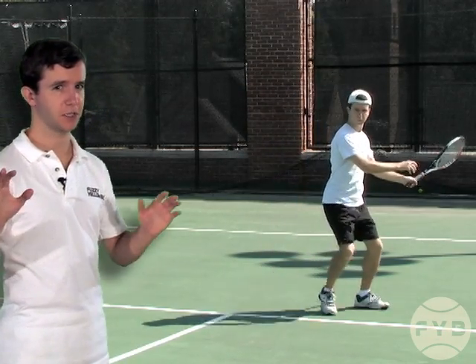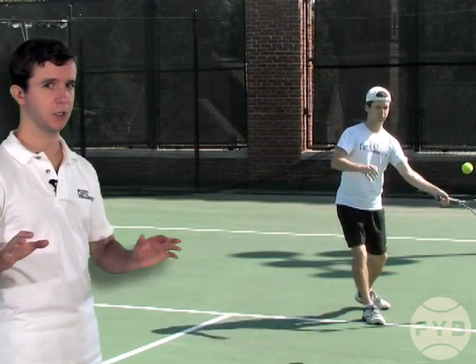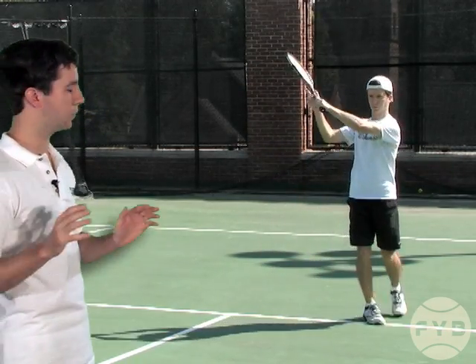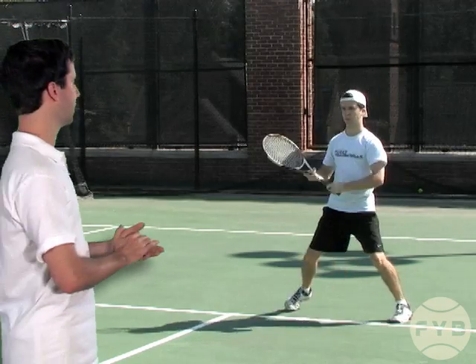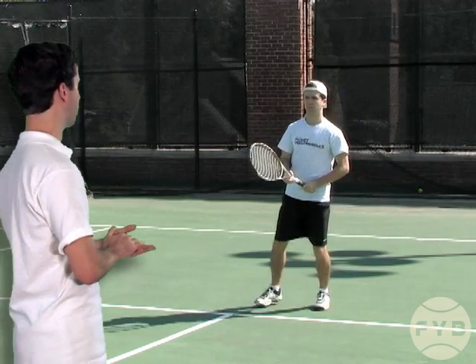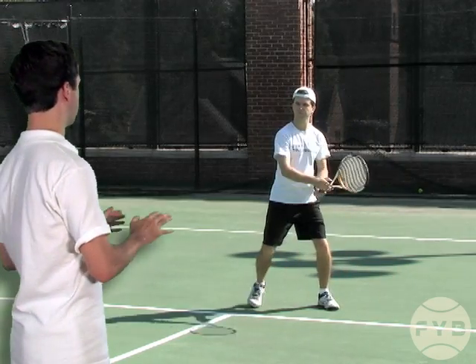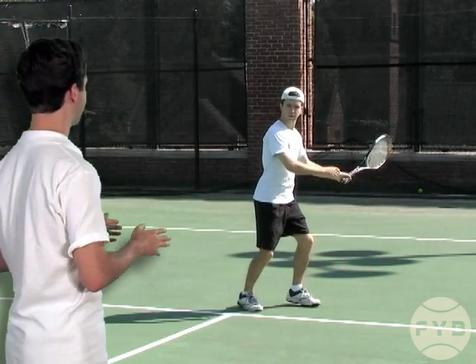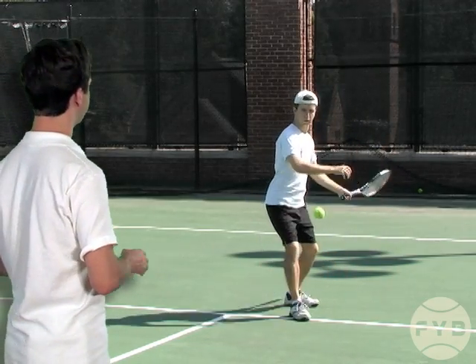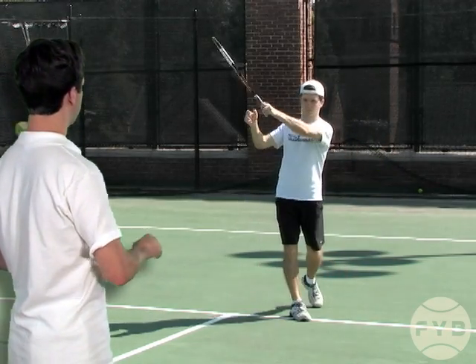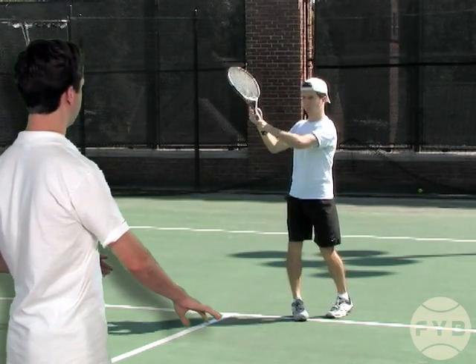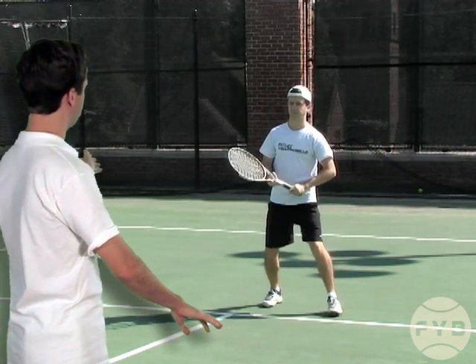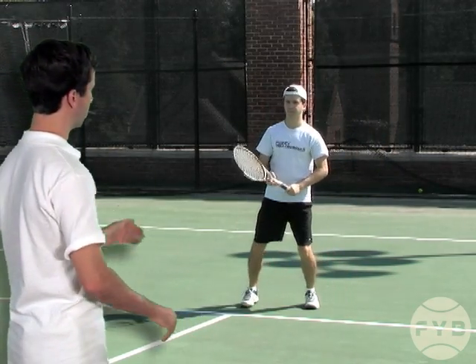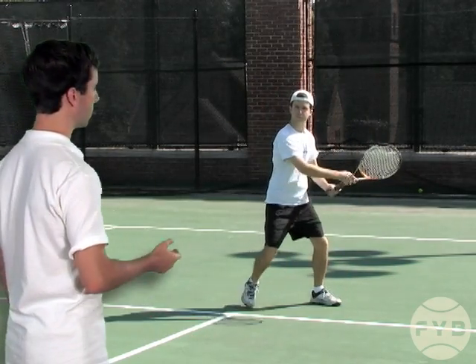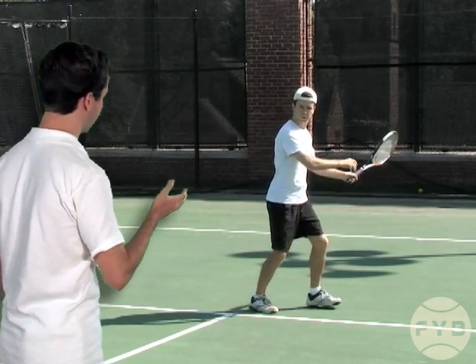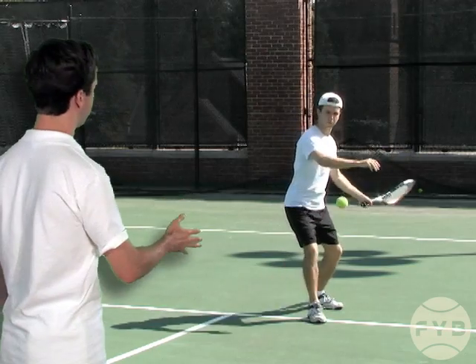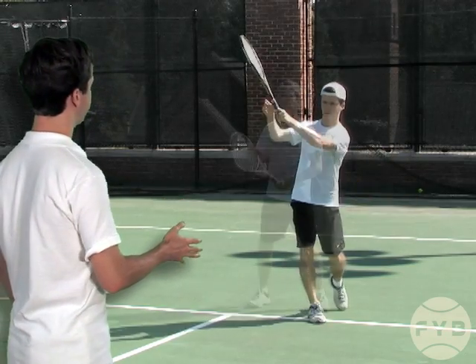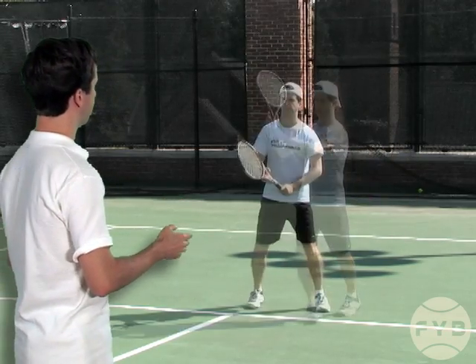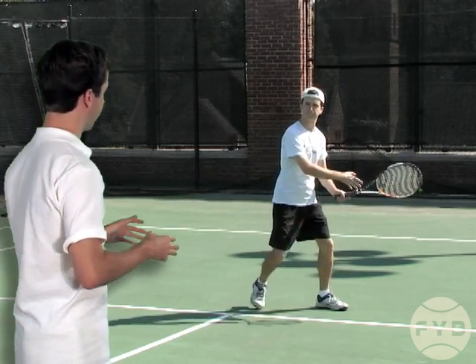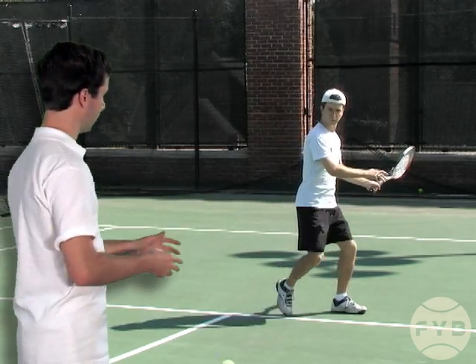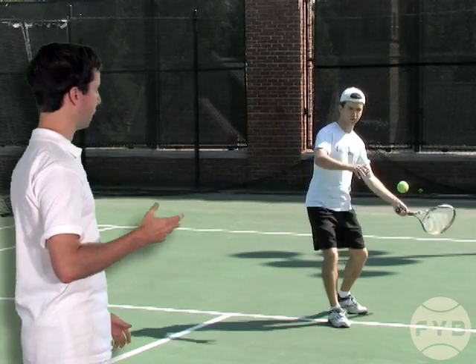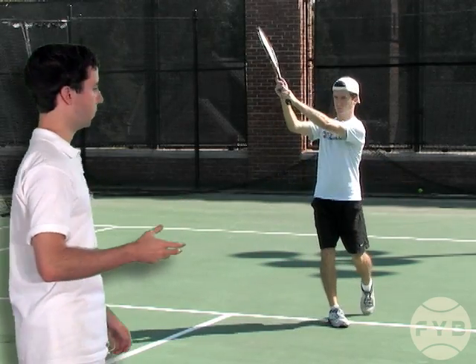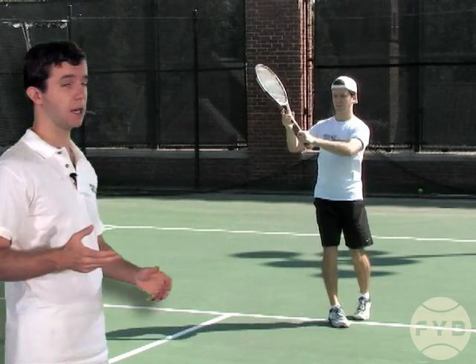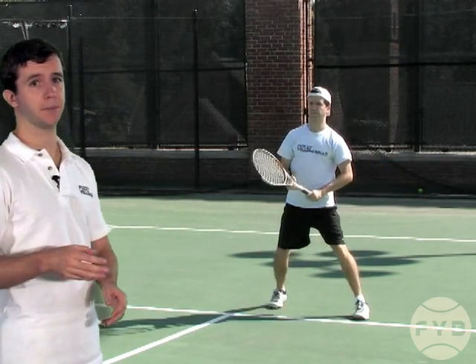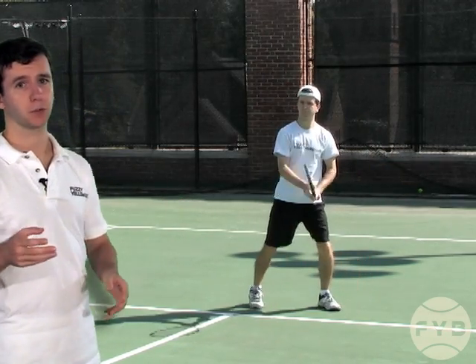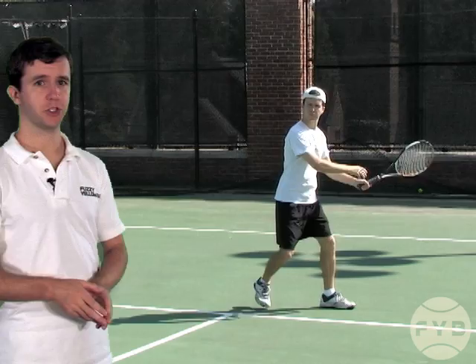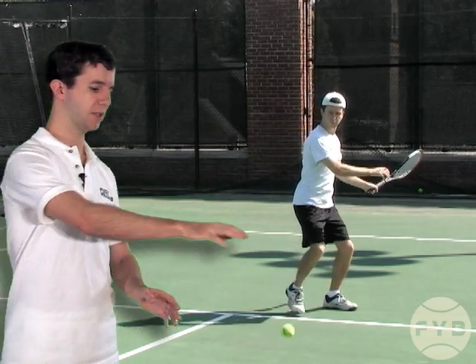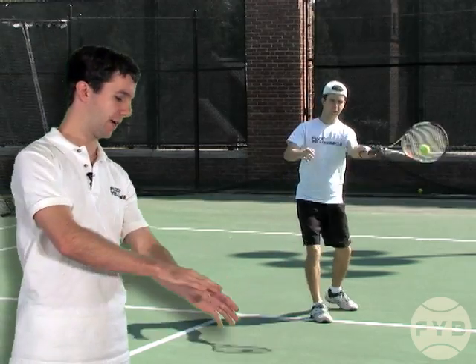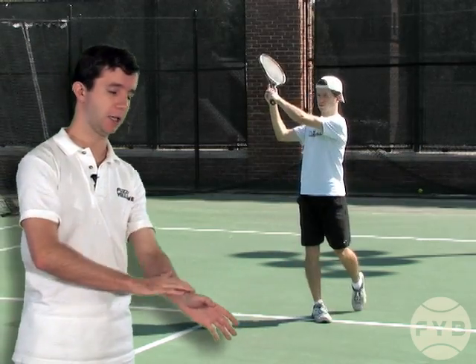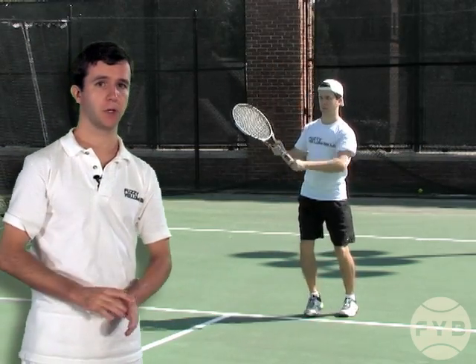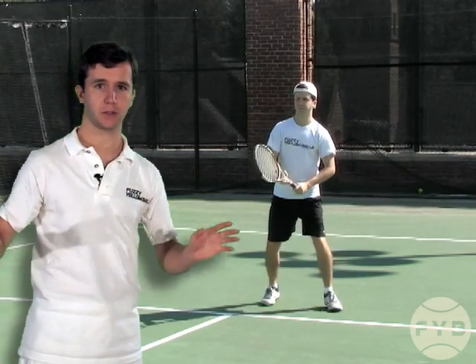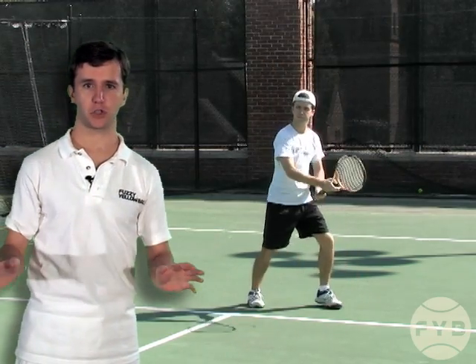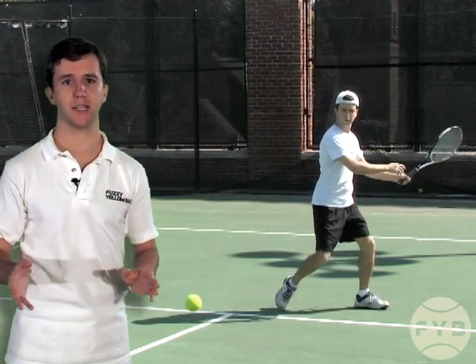It's a really simple motion. Let's watch it again — pivot with the outside foot, turn the shoulders, racket straight back, and then I swing forward and follow through. This entire time the relationship between my tennis racket and my hitting arm remains virtually the same.